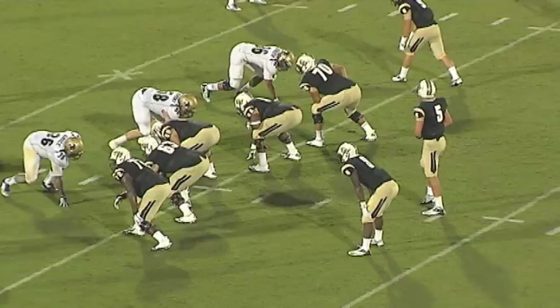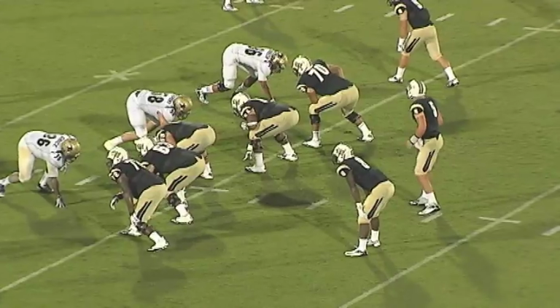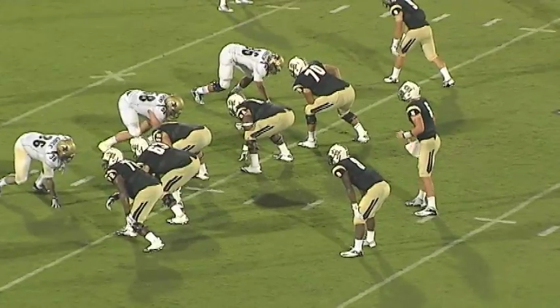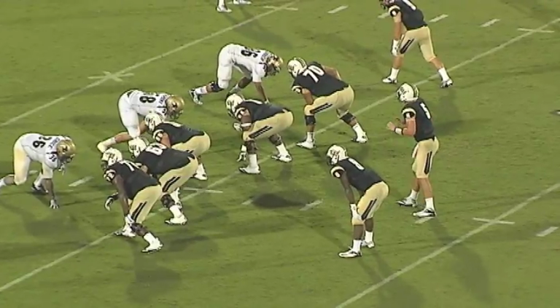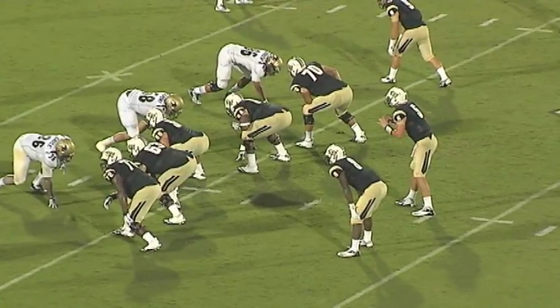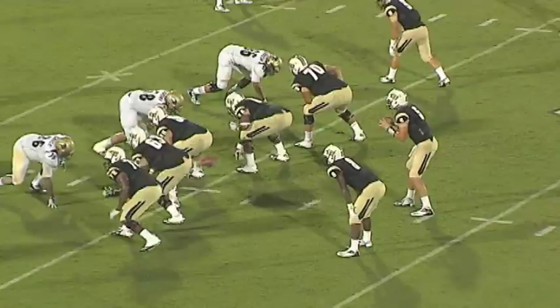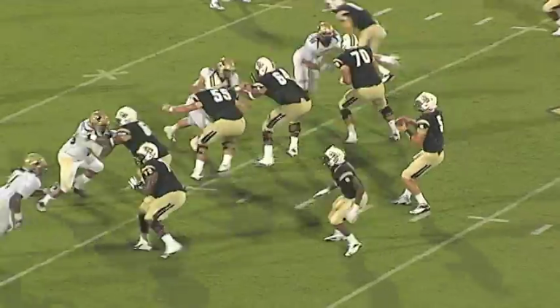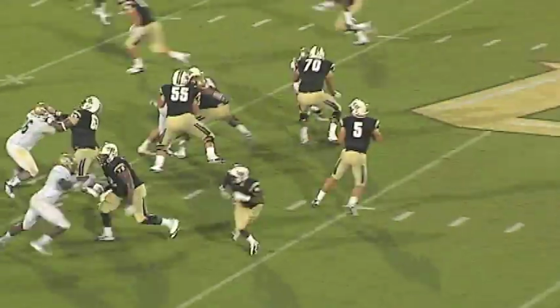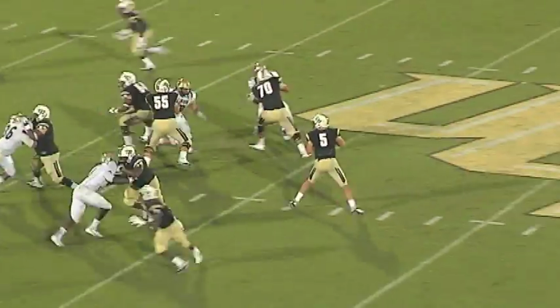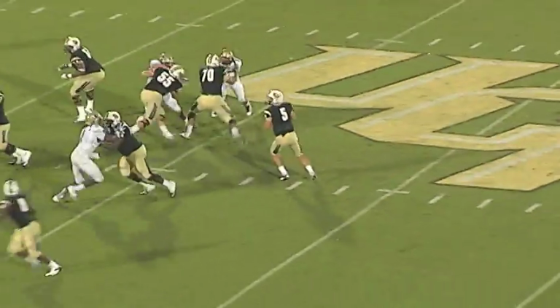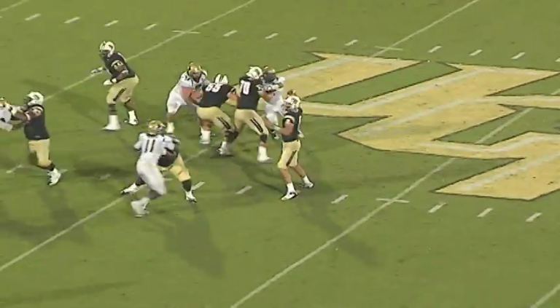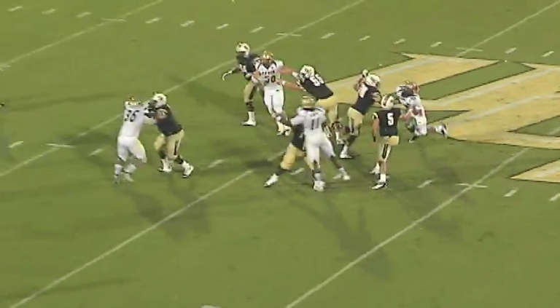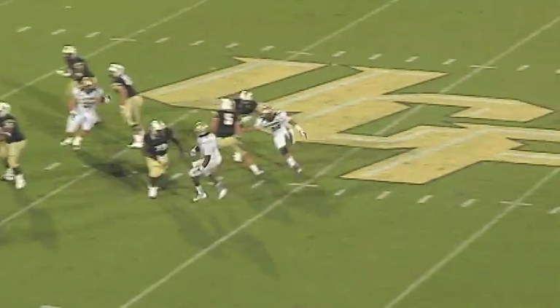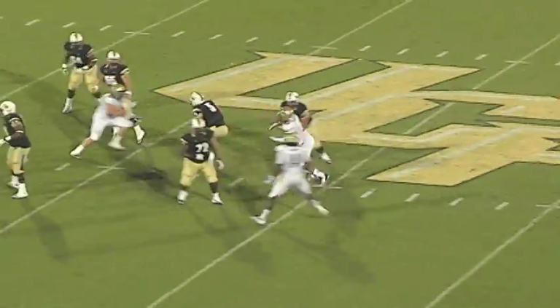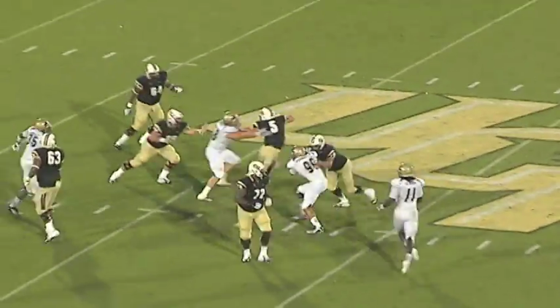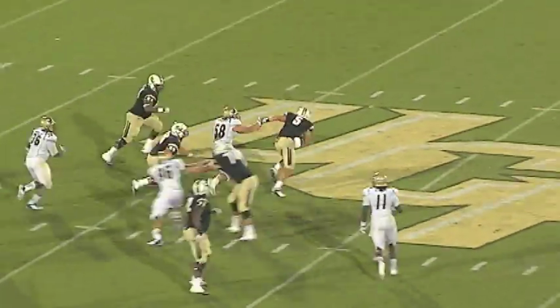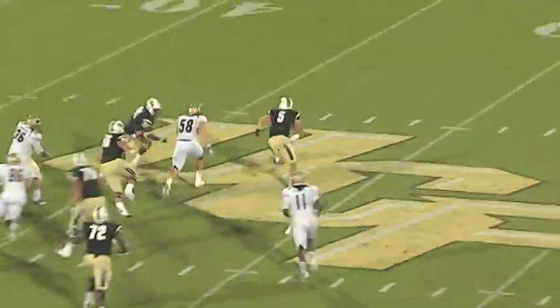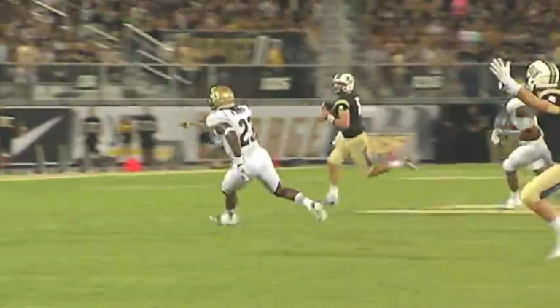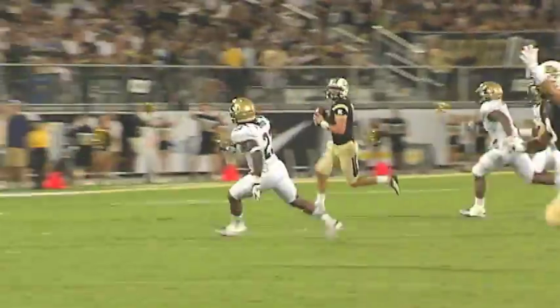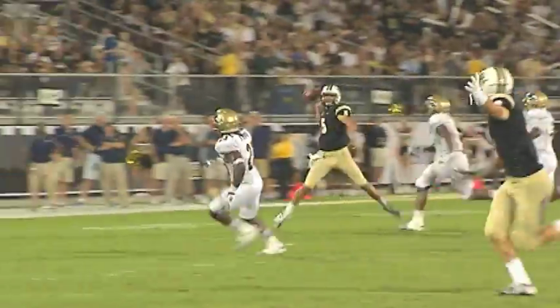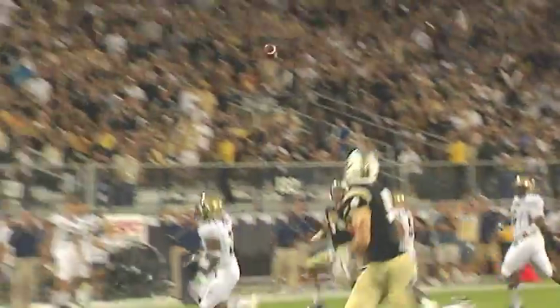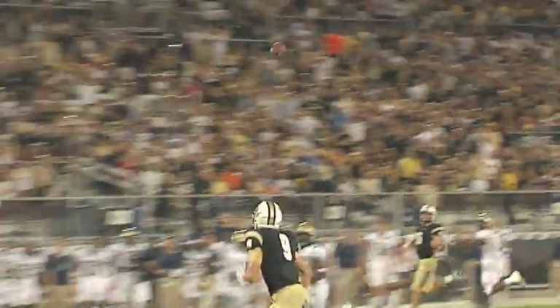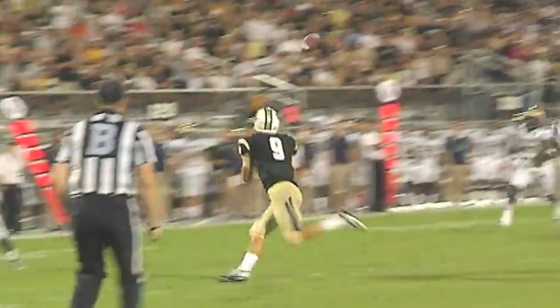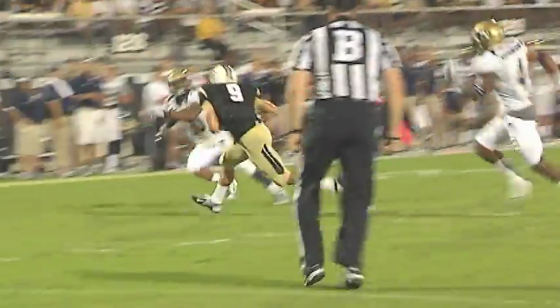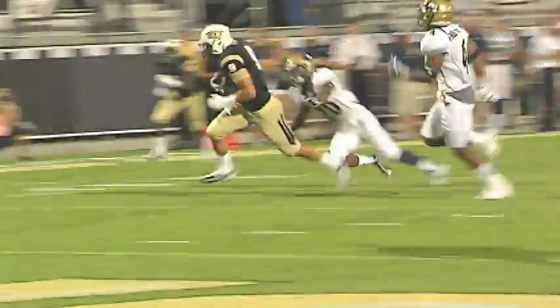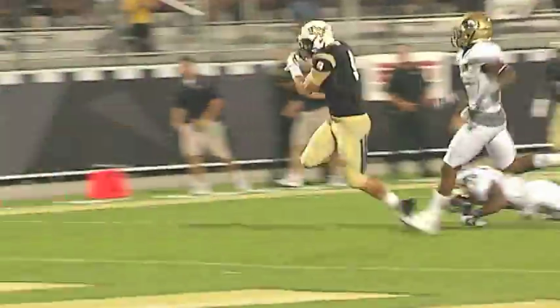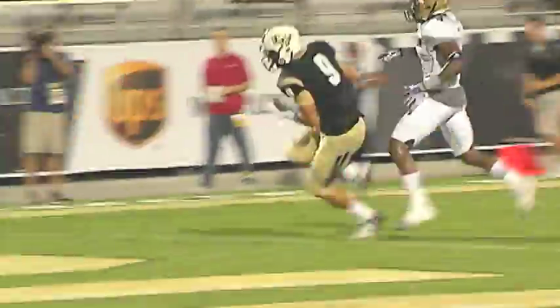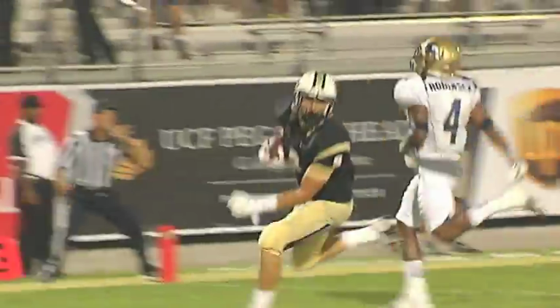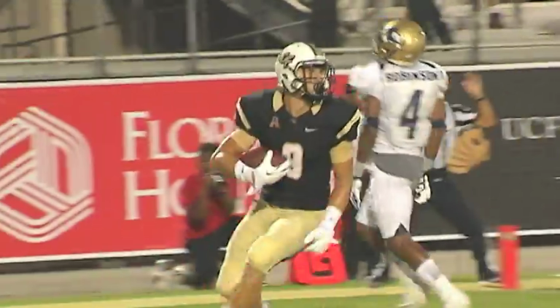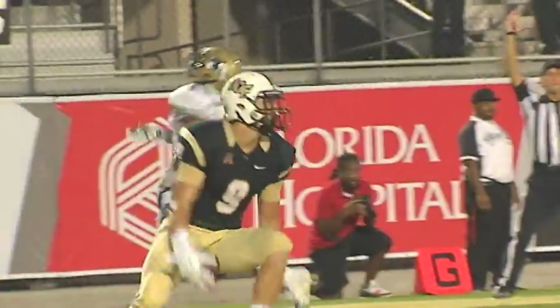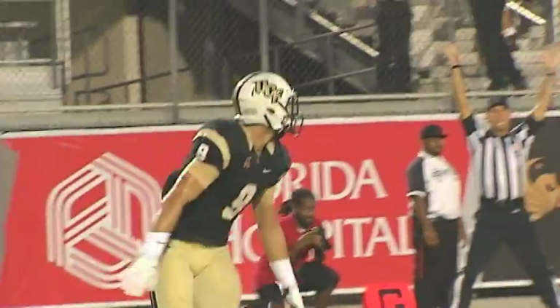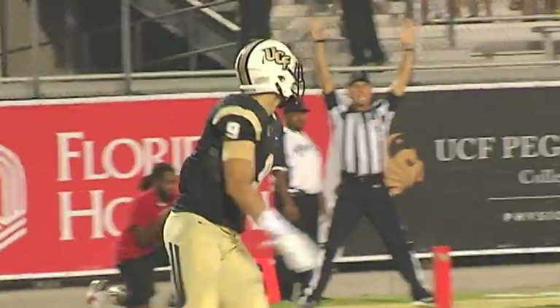Blake Bortles, who is 7 of 10 in this football game. He's back to throw. Blake looks — lost the ball, able to get it back. Roll out to his right, he keeps it, then throws downfield. Wharton's got it inside the 10 — at the 5. And a touchdown for UCF.